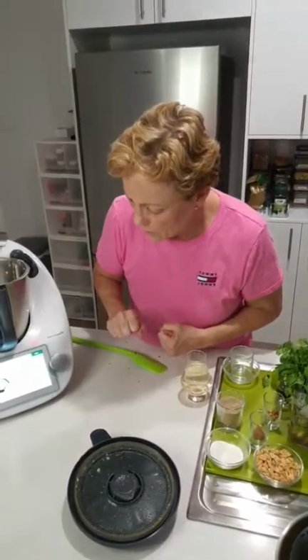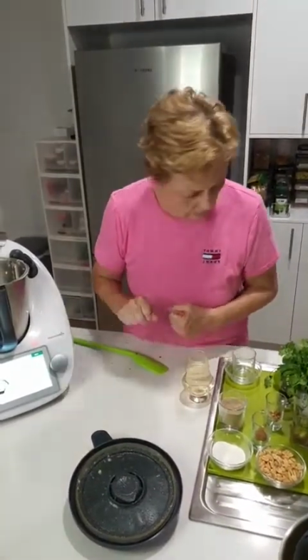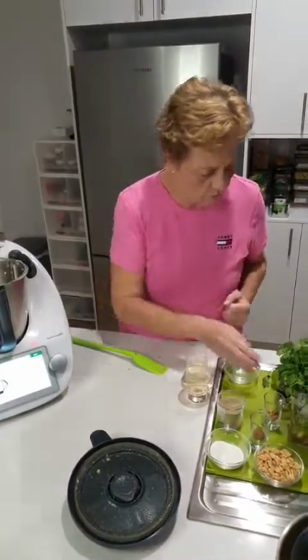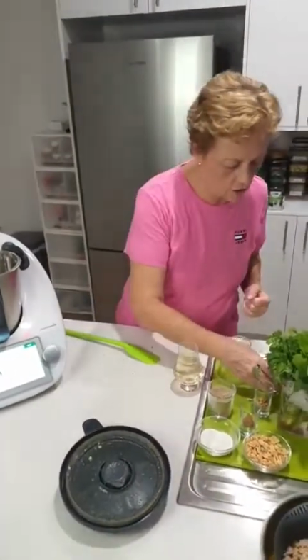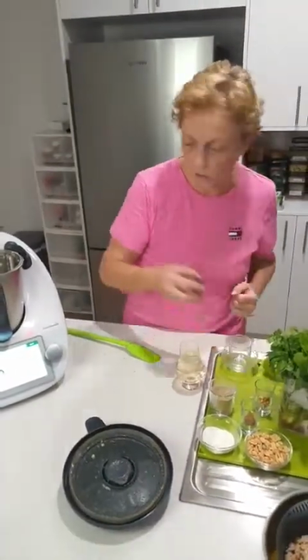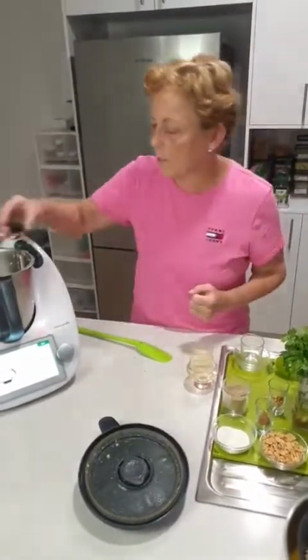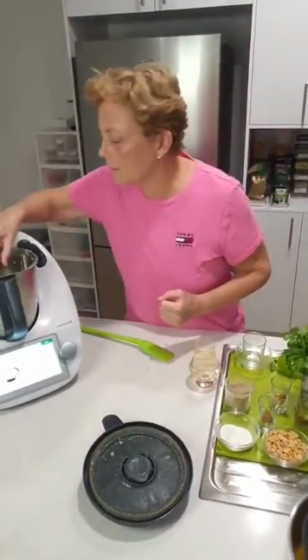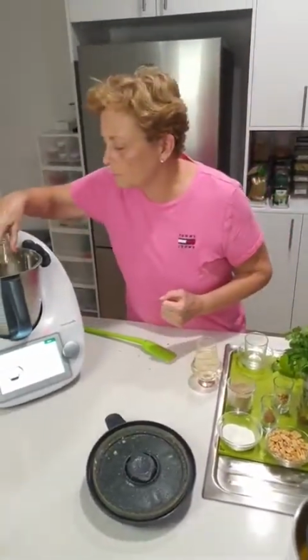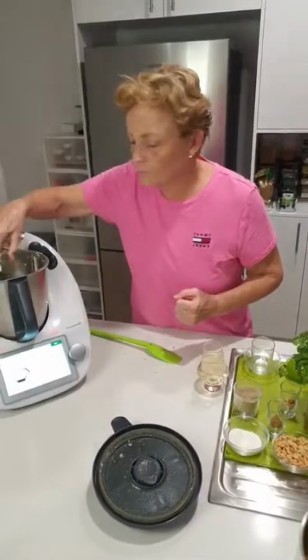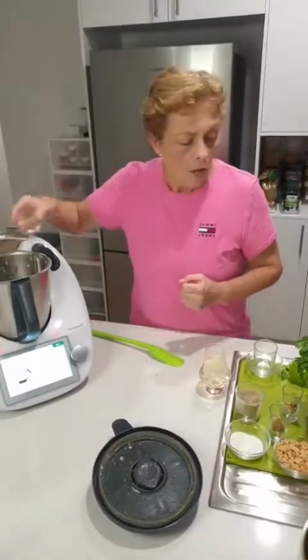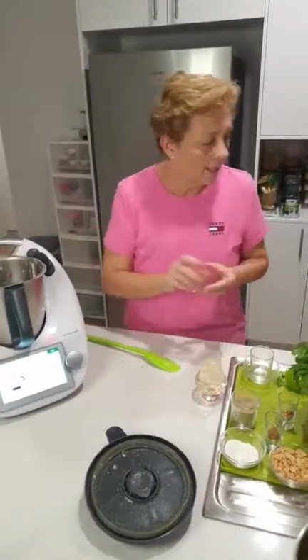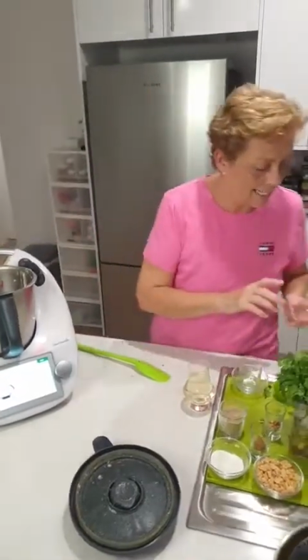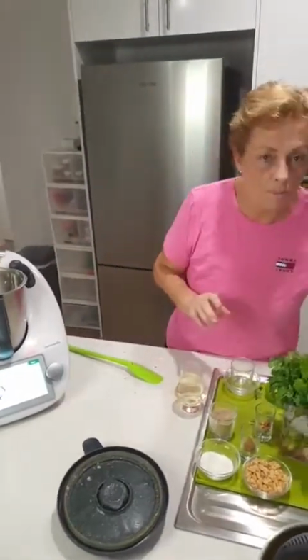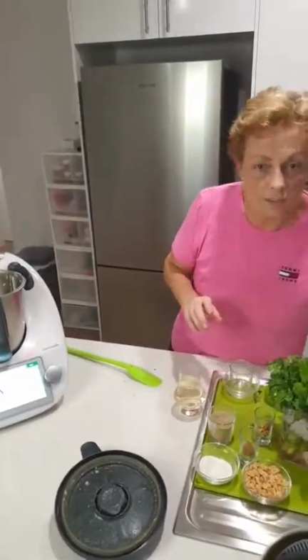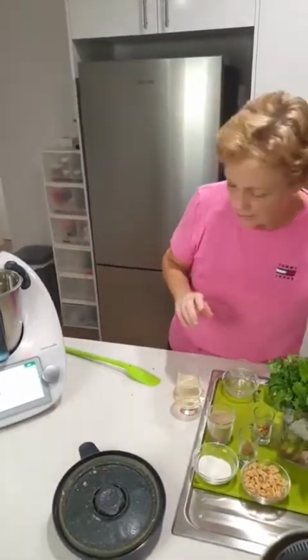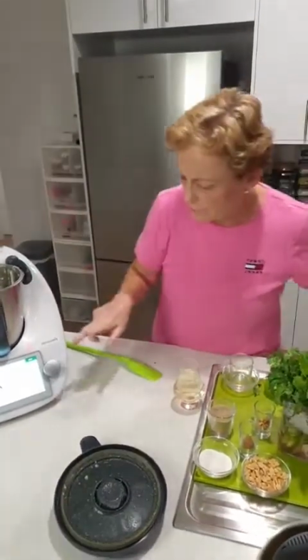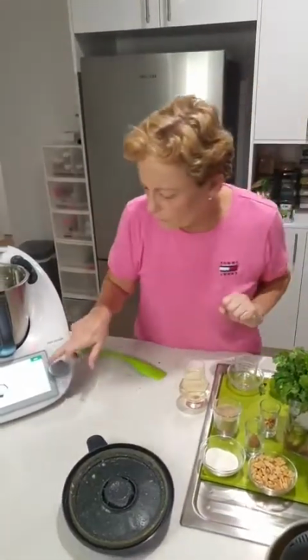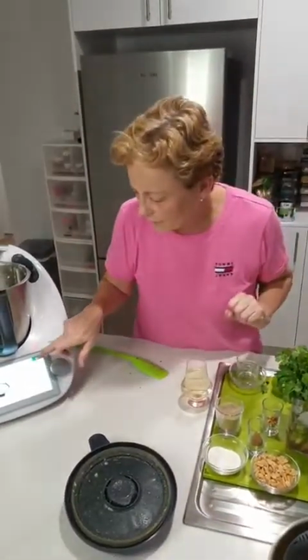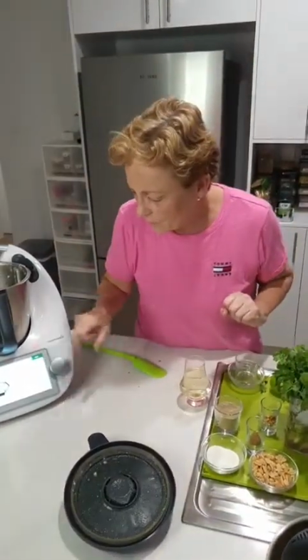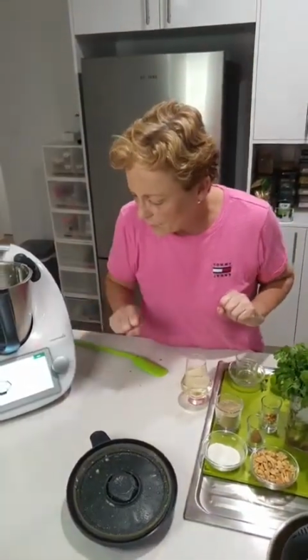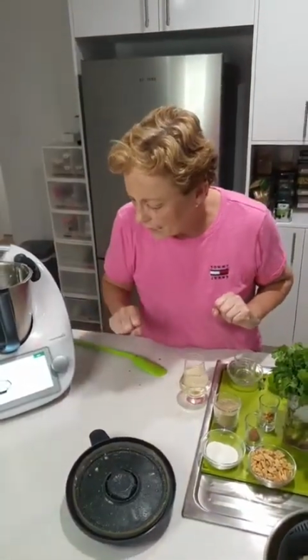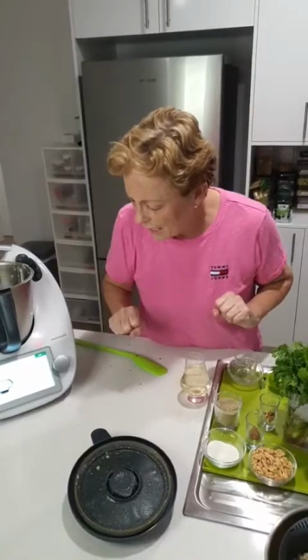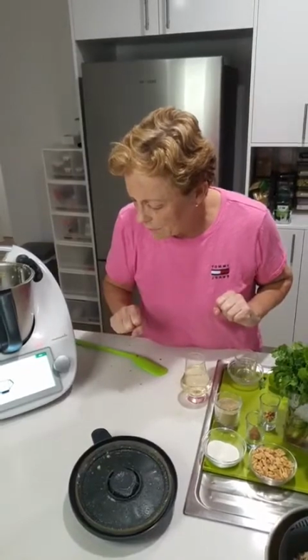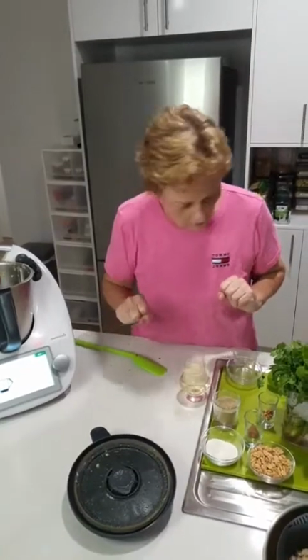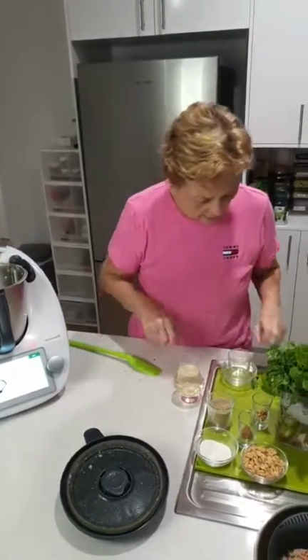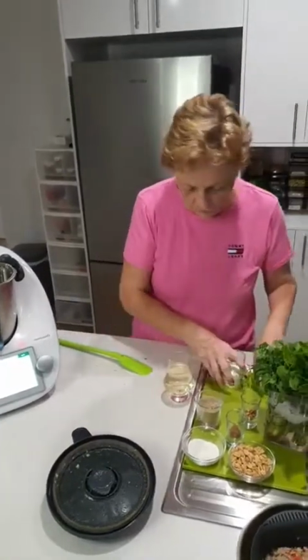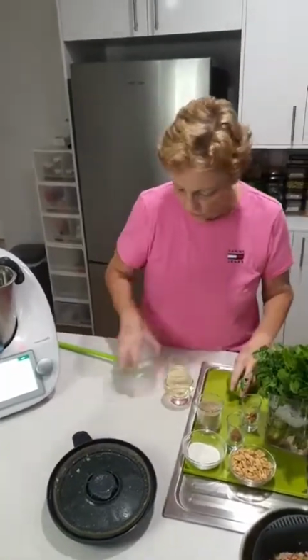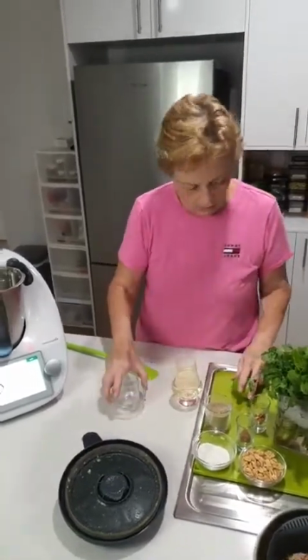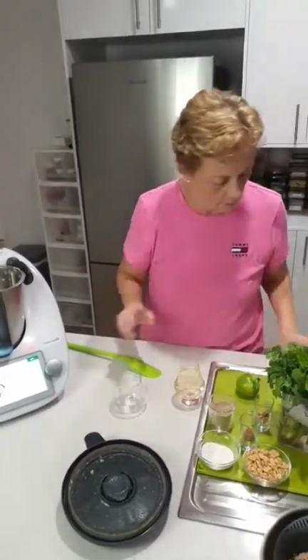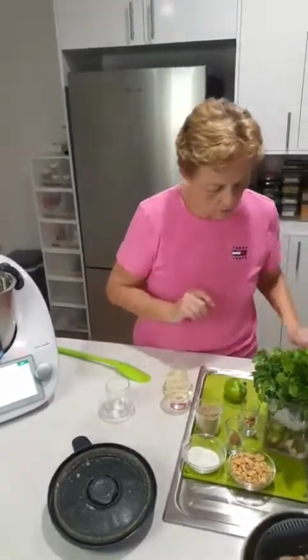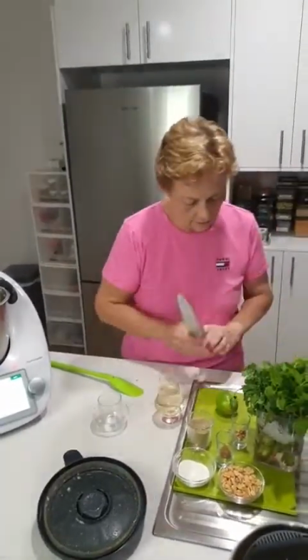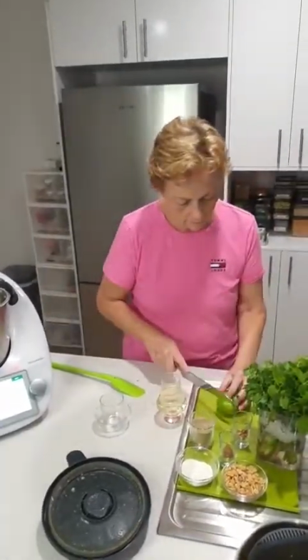A tablespoon of fish sauce — that's the end of the bottle, I love fish sauce. A tablespoon of lime juice. Now remember when adding your limes — don't cut them in half. Cut off the cheeks because they're so much easier to squeeze and you get so much more juice out of them.